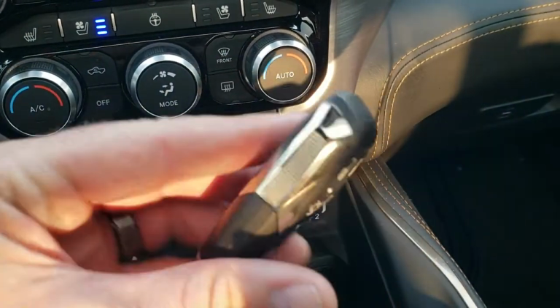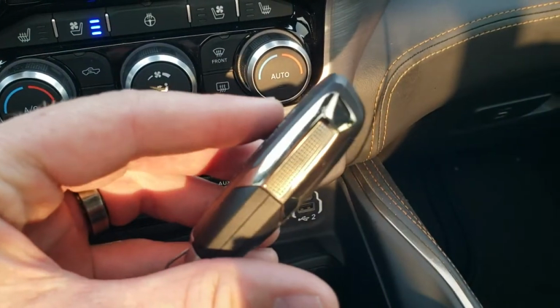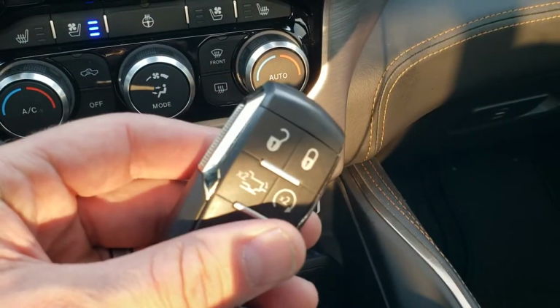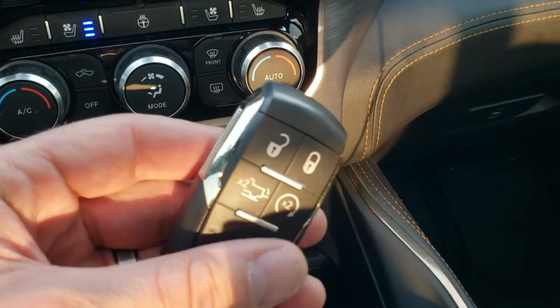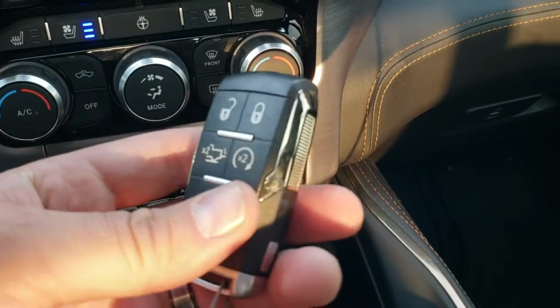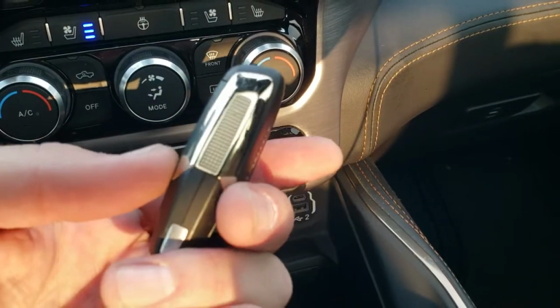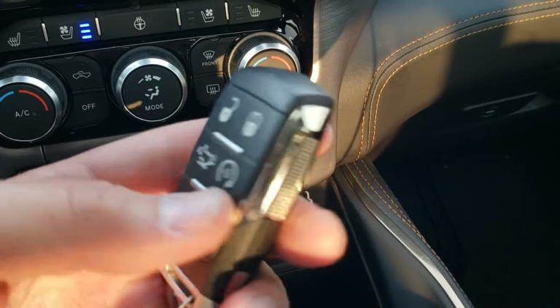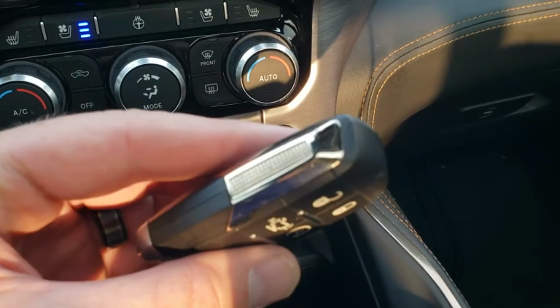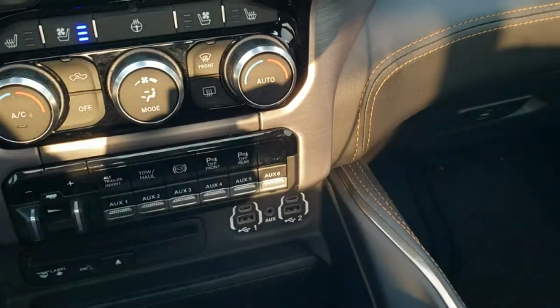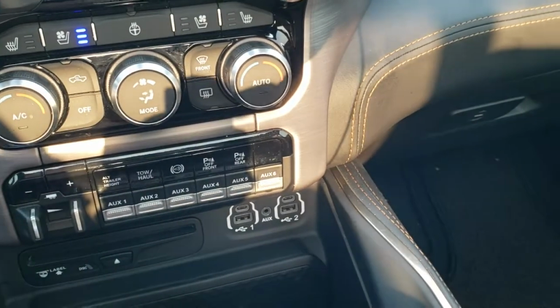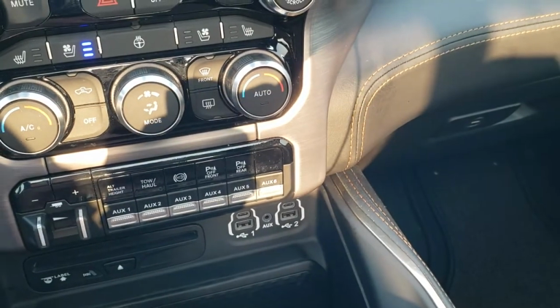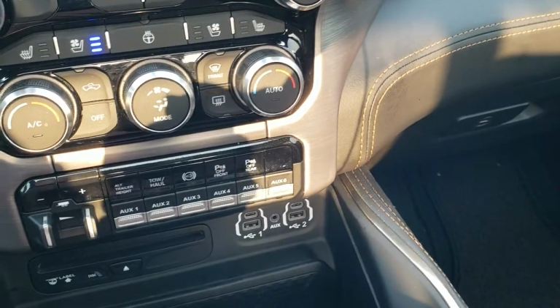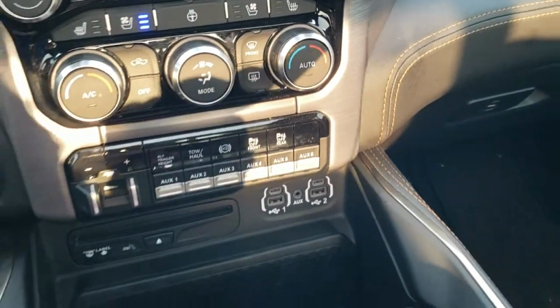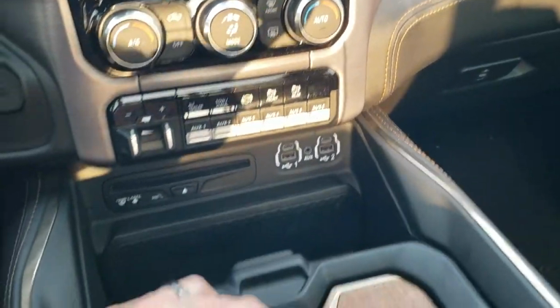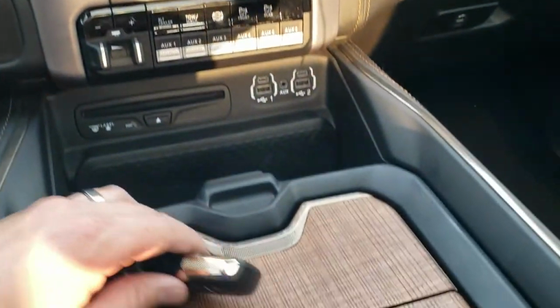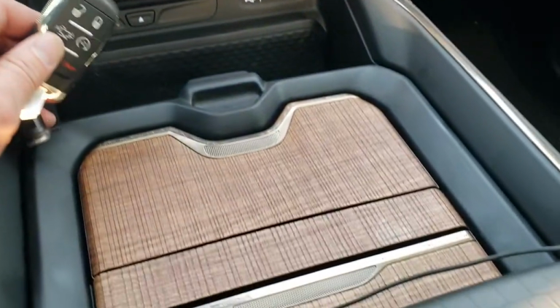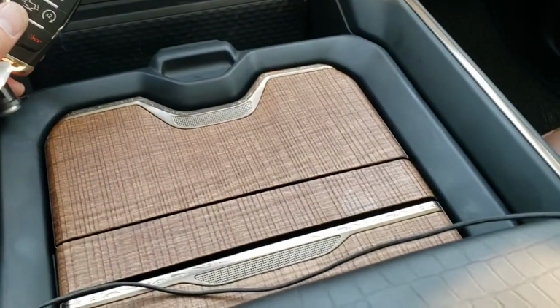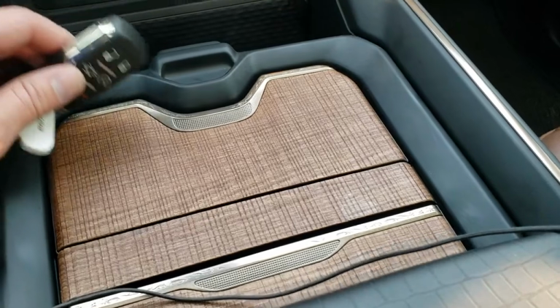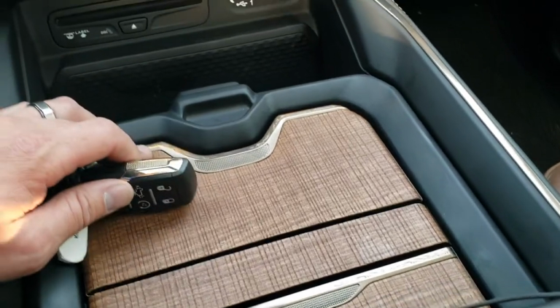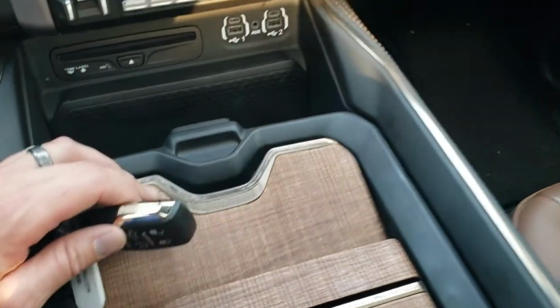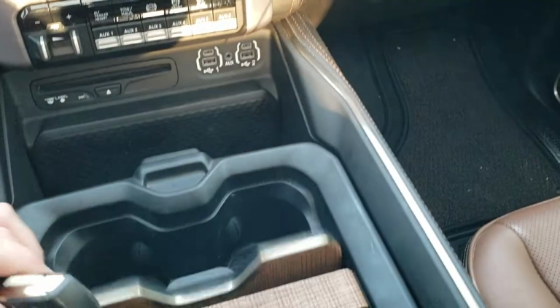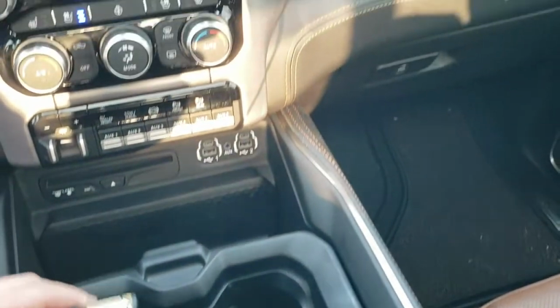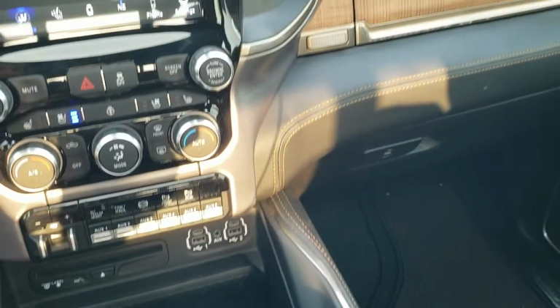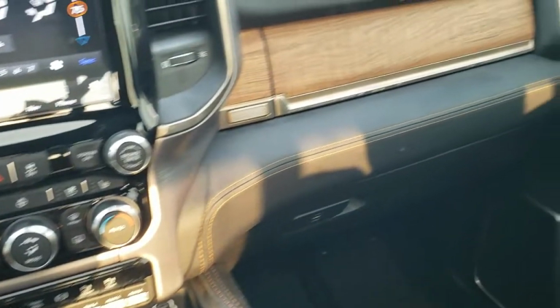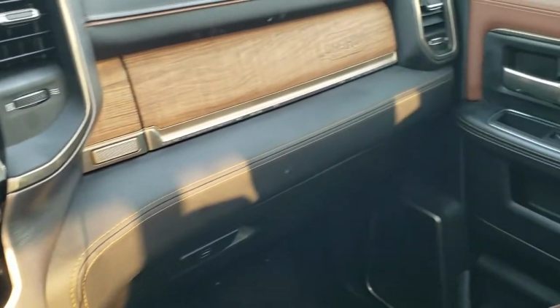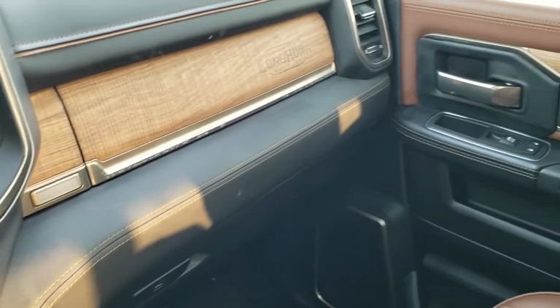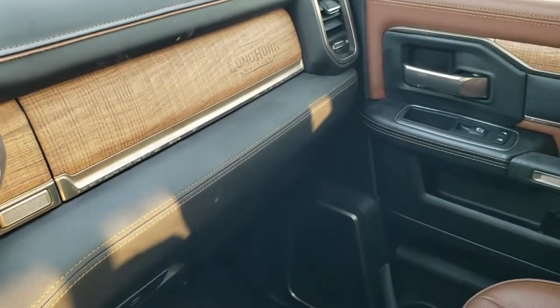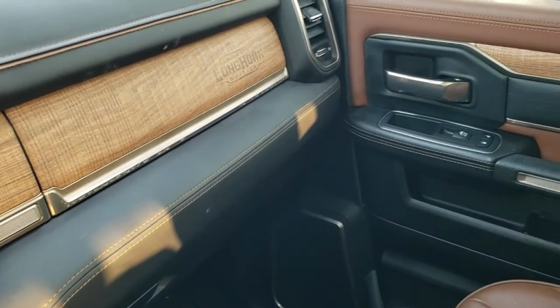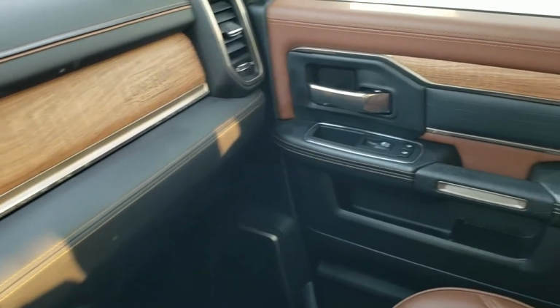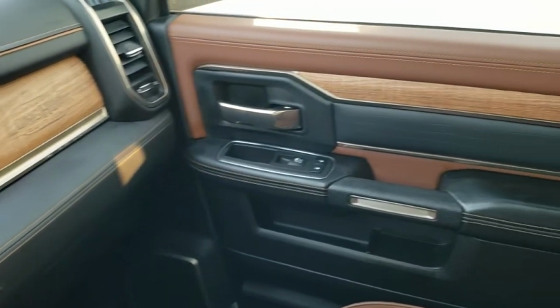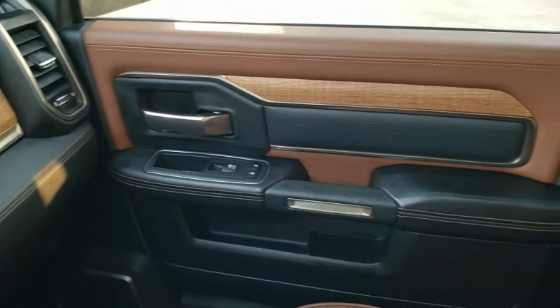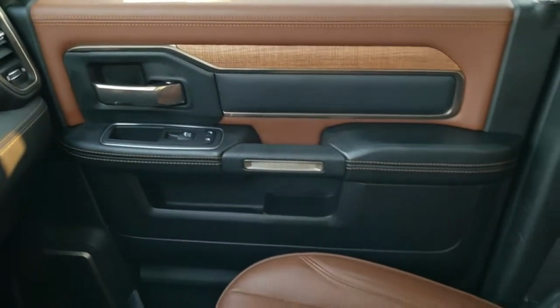Even the key fob has some gold trim on it. It has that cool wood grain trim on the center console and cup holders, and that wood grain trim runs all along the dash and doors as well.